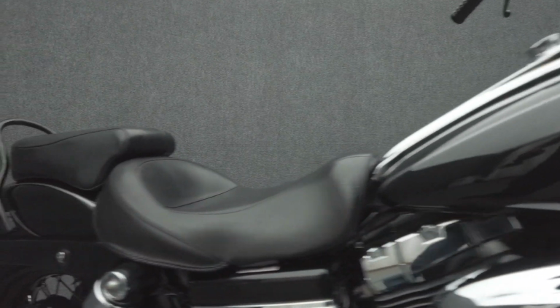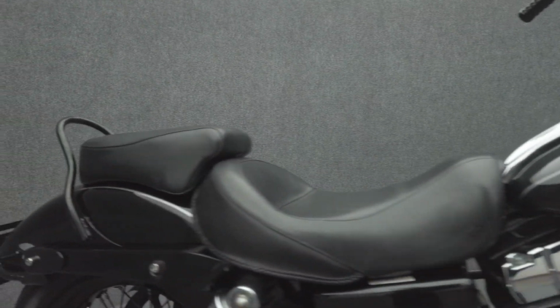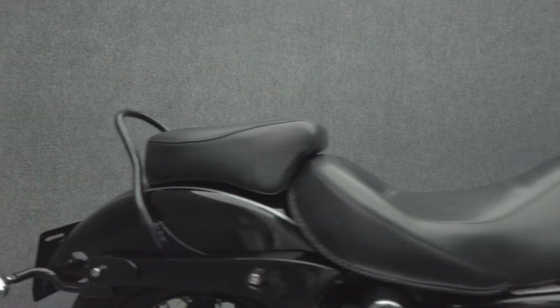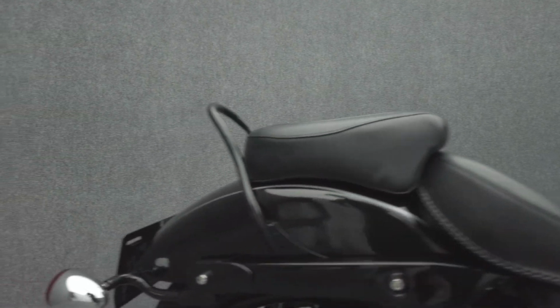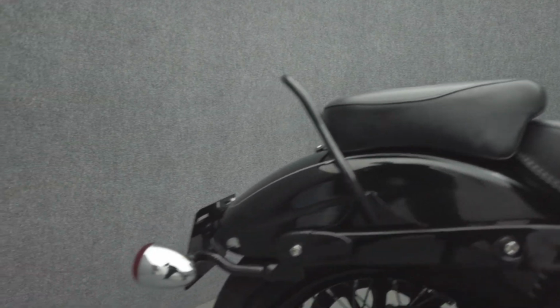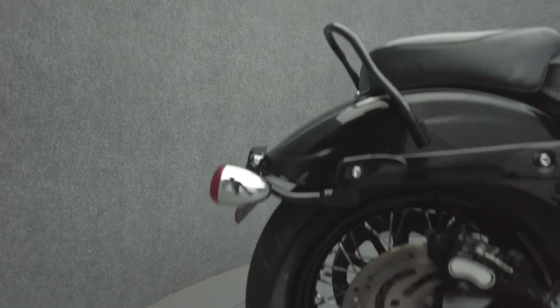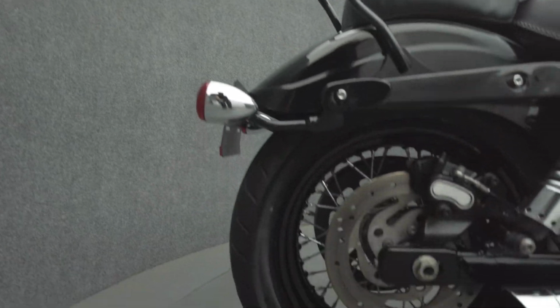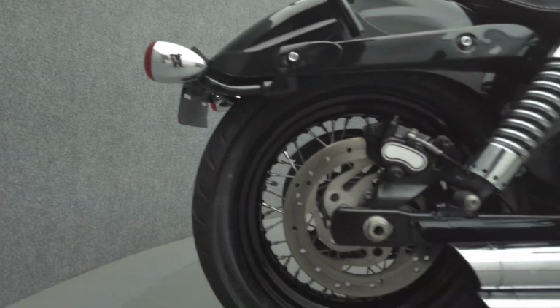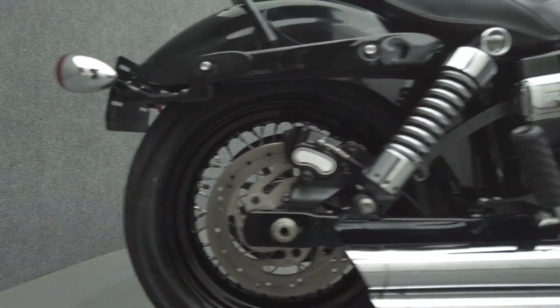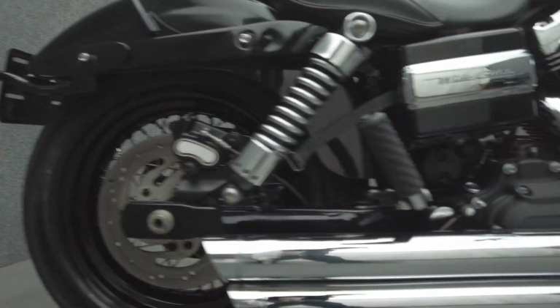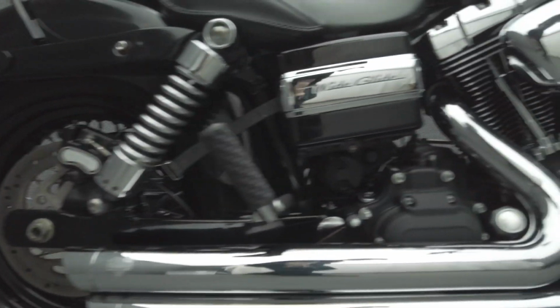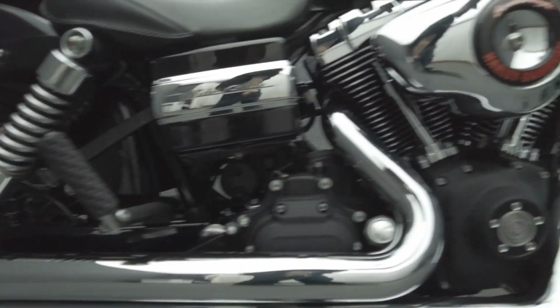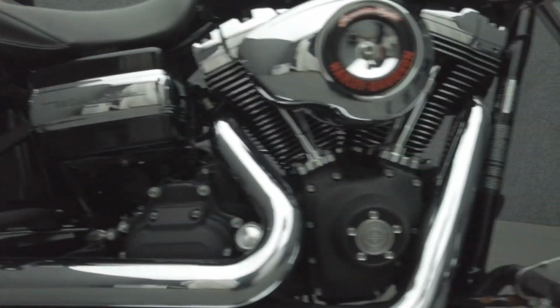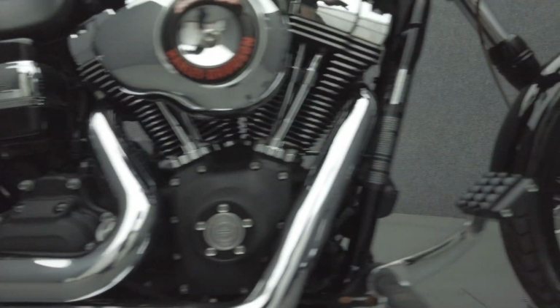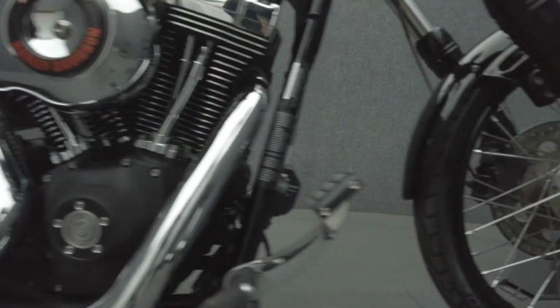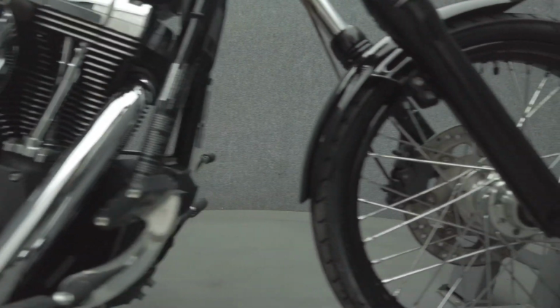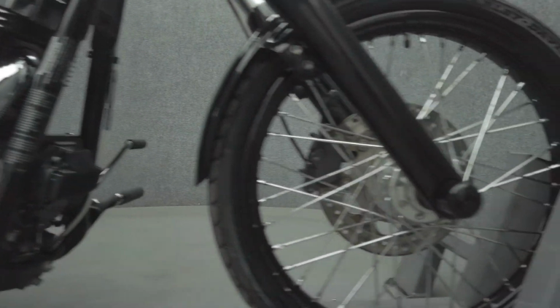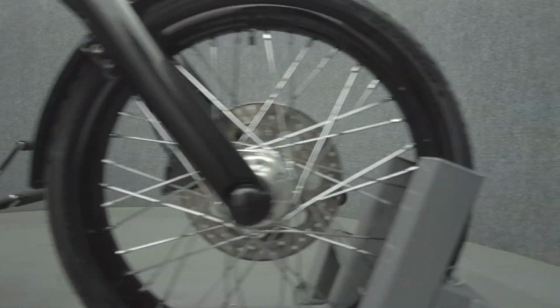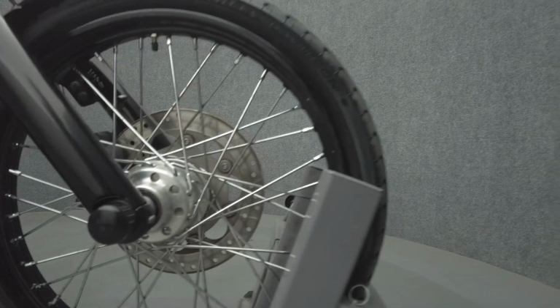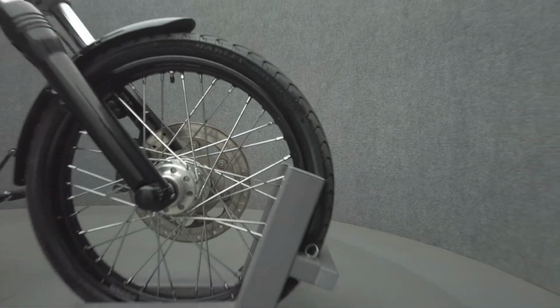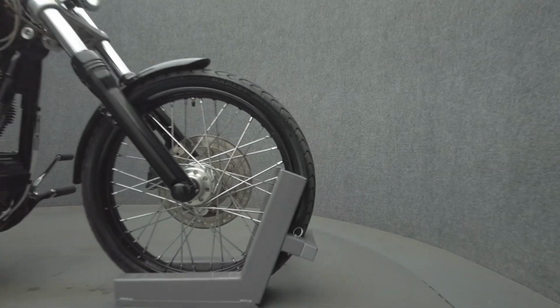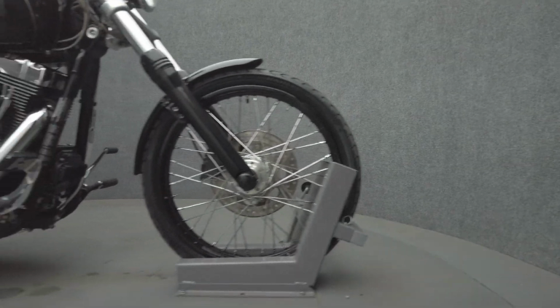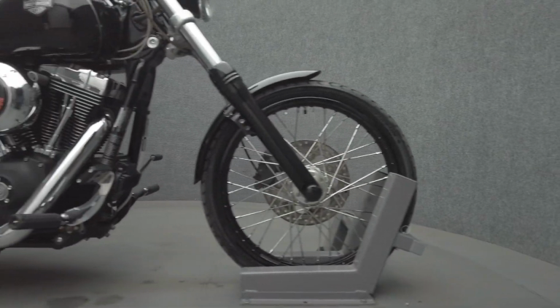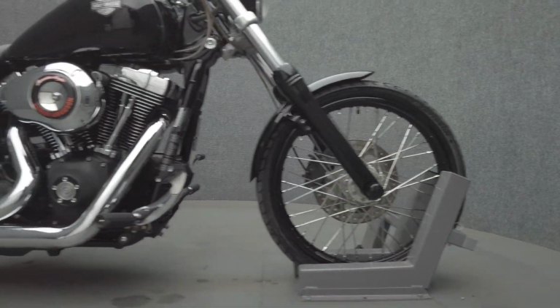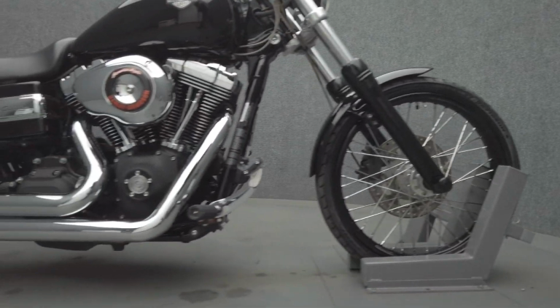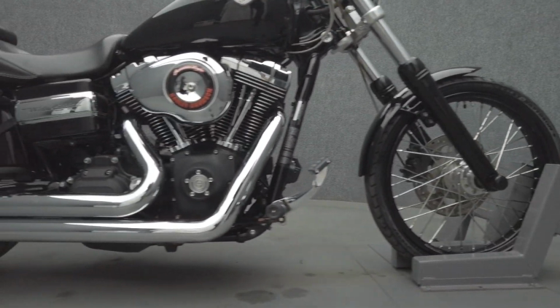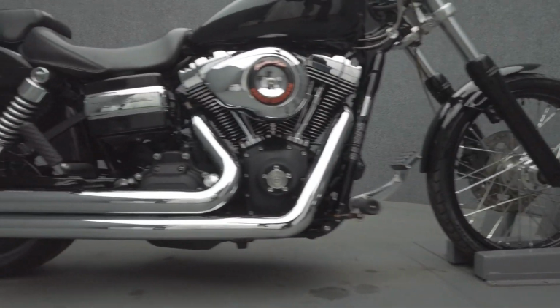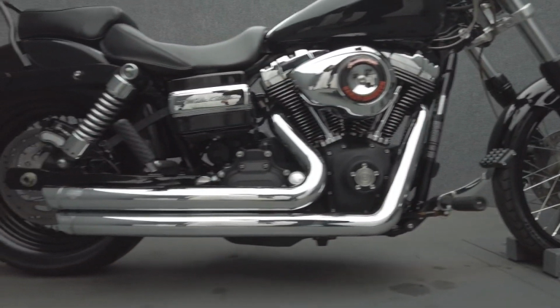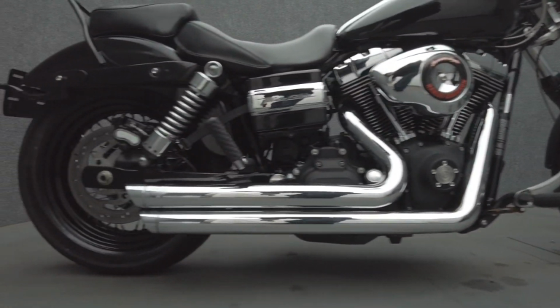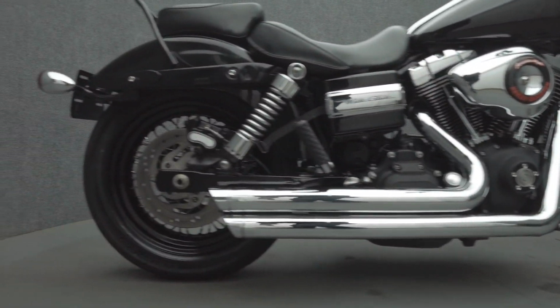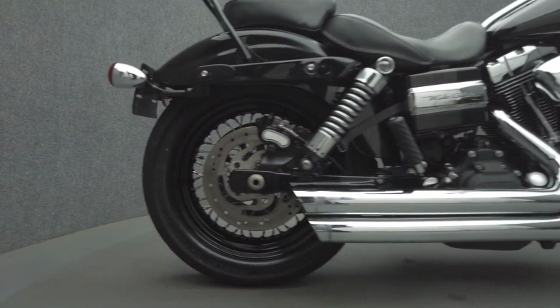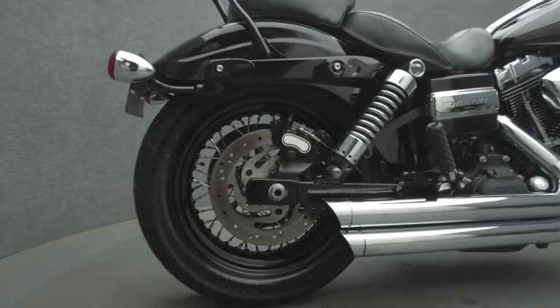It's been upgraded with the Vance & Hines Big Shots exhaust, Screaming Eagle Stage 1 intake, Mustang Seats, Harley-Davidson Dominion Grips, Dominion brake pedal, axle caps, sissy bar, relocated rear turn signals, radialized cables, rider and passenger foot pegs, and 4-inch handlebar risers.